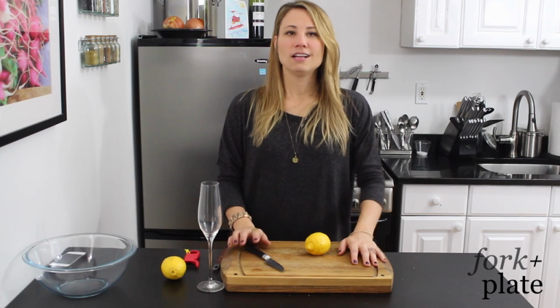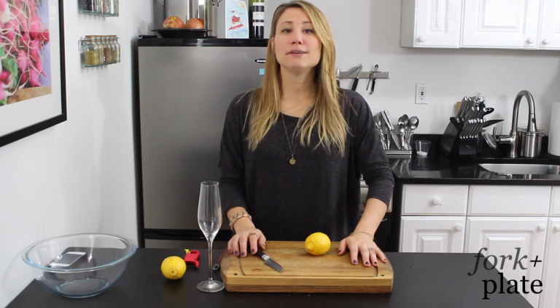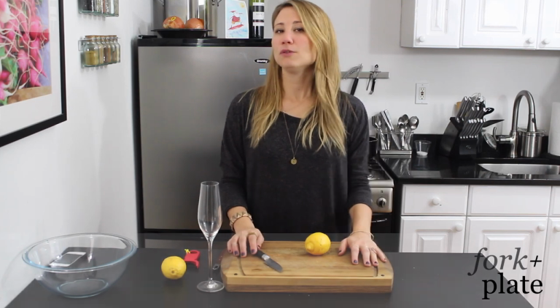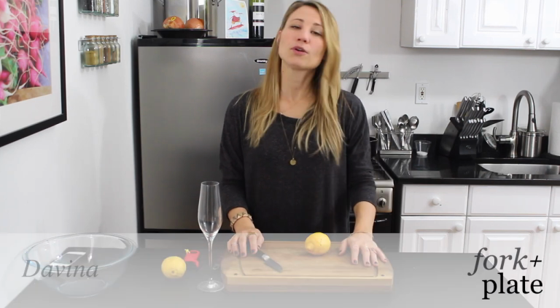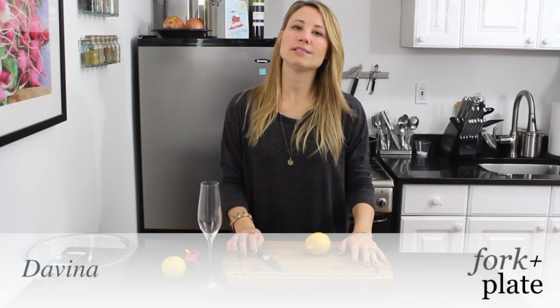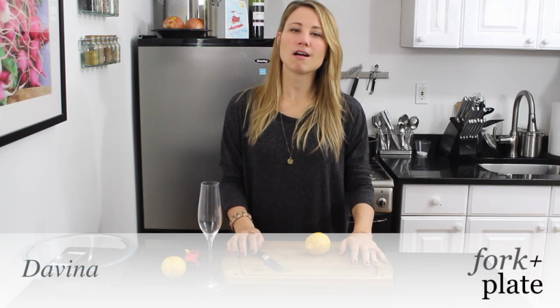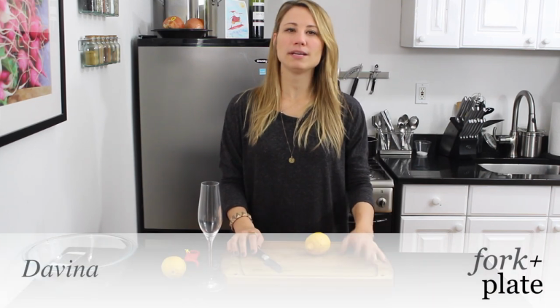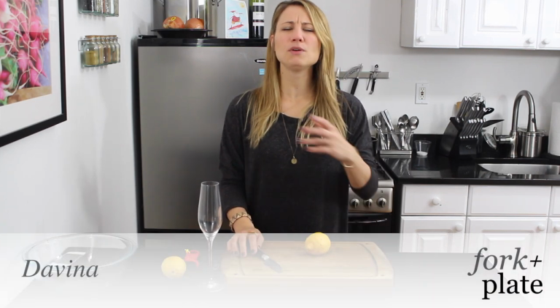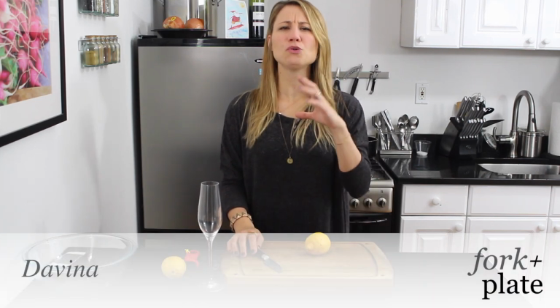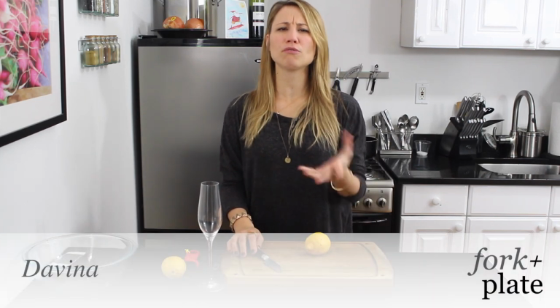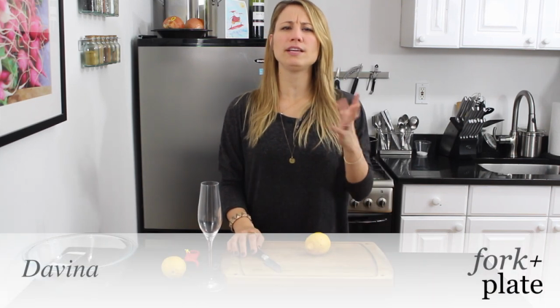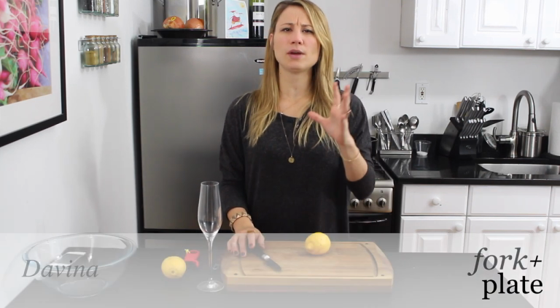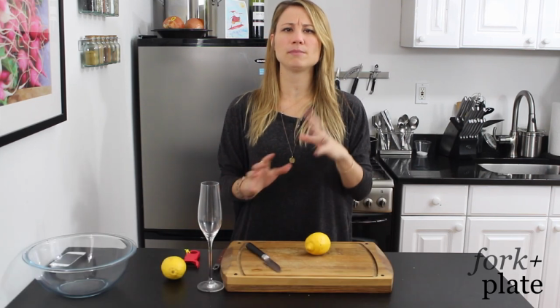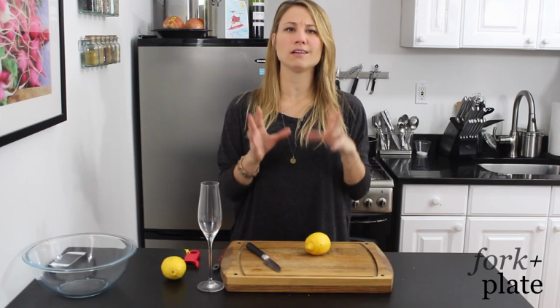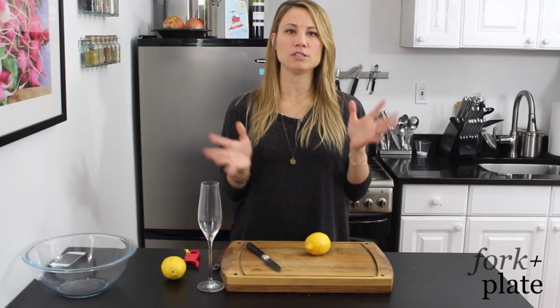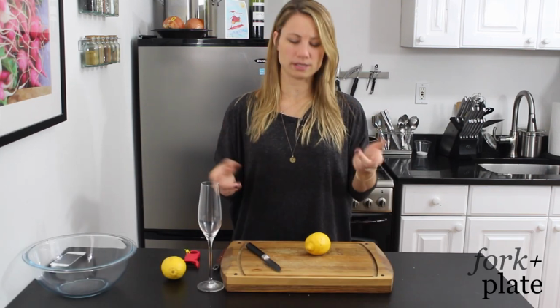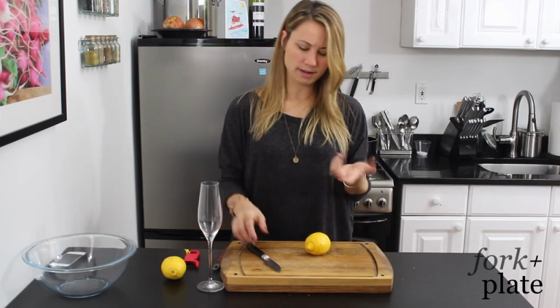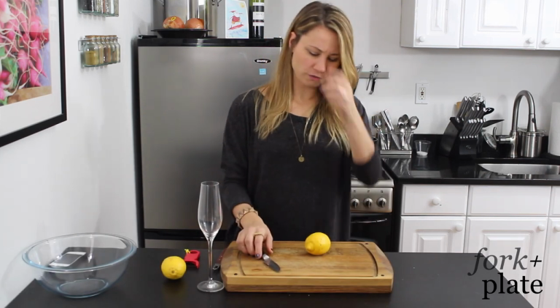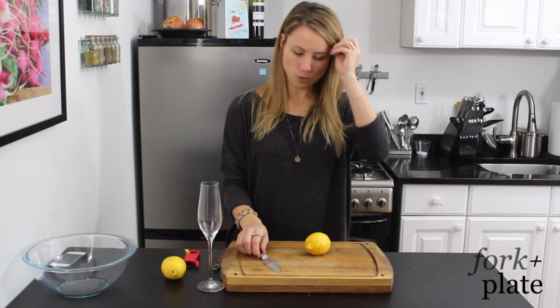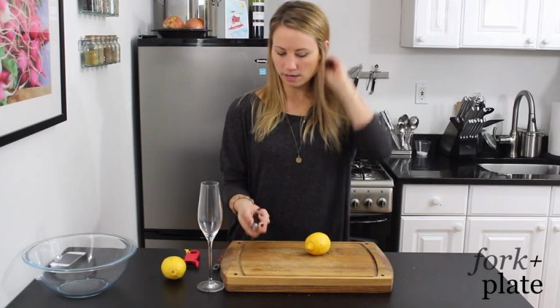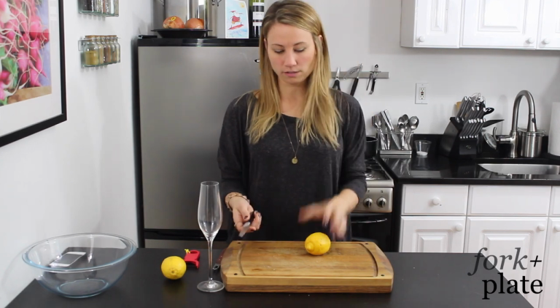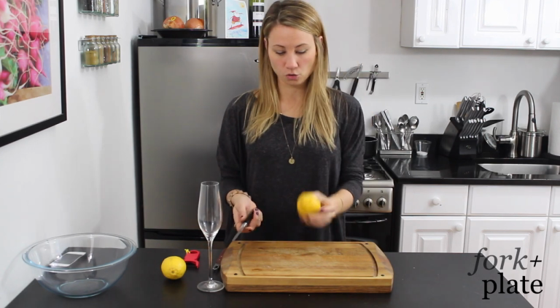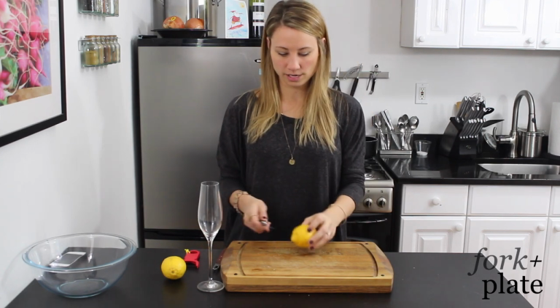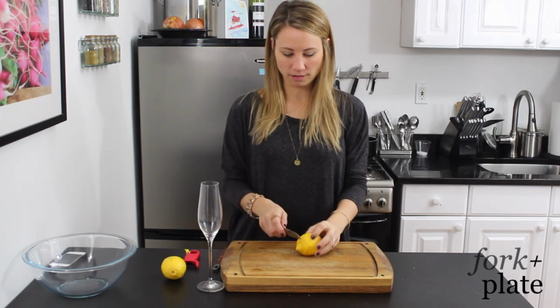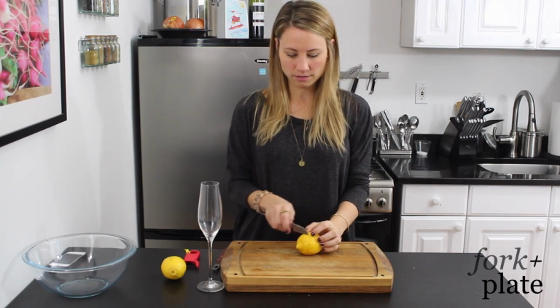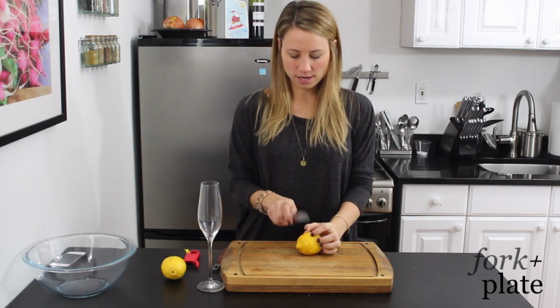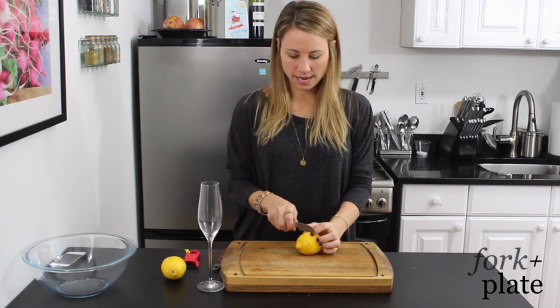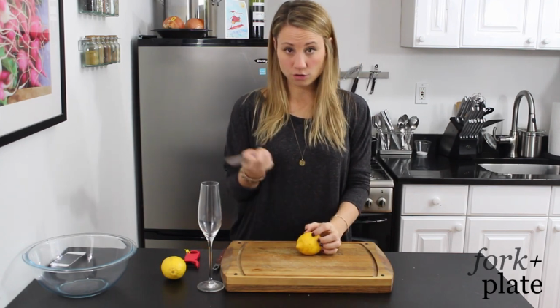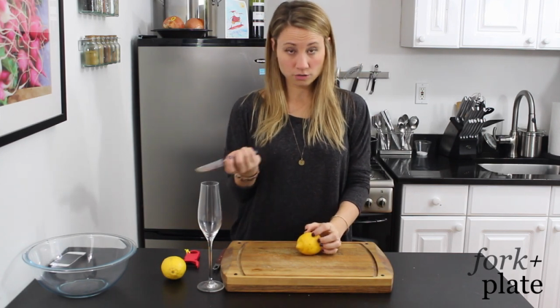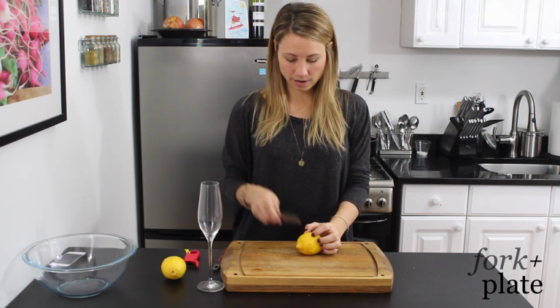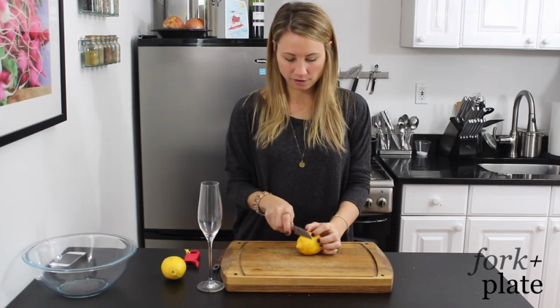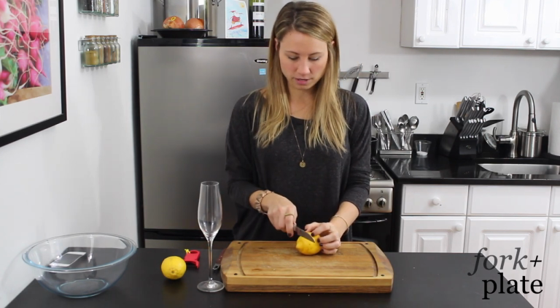Hi, I'm Davina with ForkAndPlate.com and today we're going to show you three easy ways to make a lemon twist. The first way is you're going to take your lemon and you can use a paring knife for this.